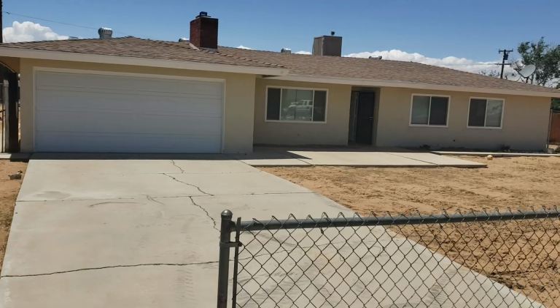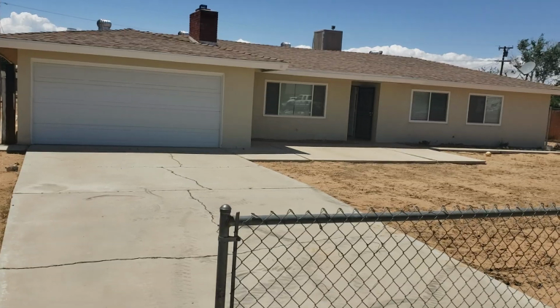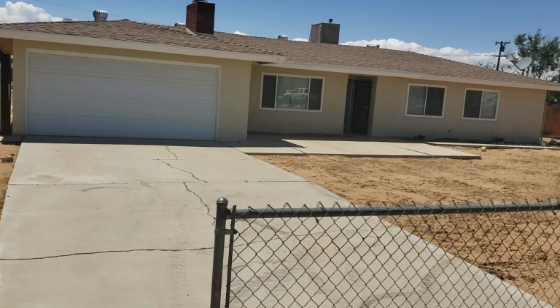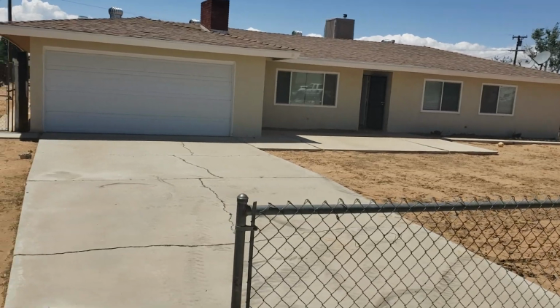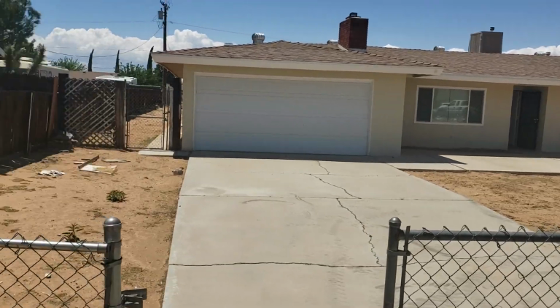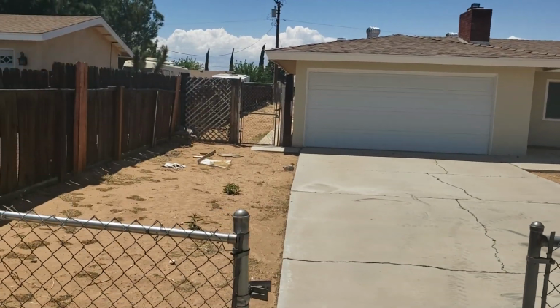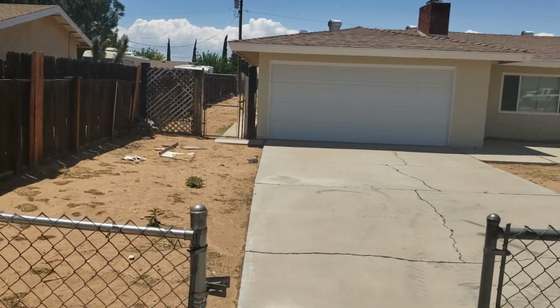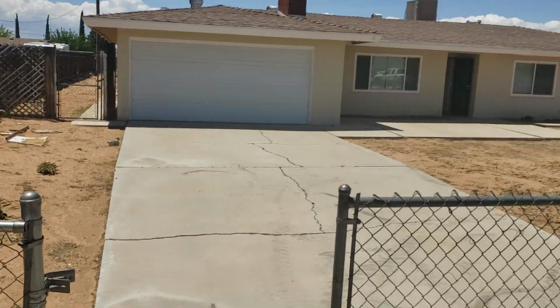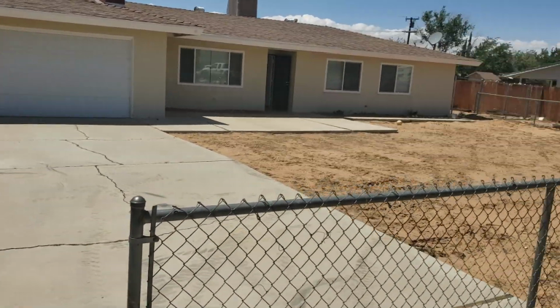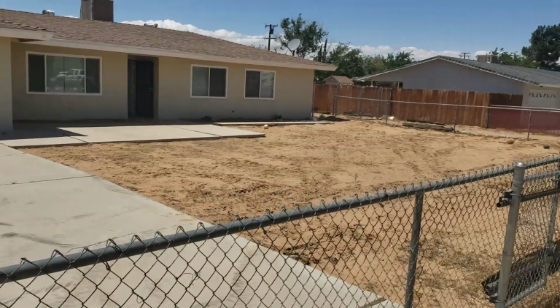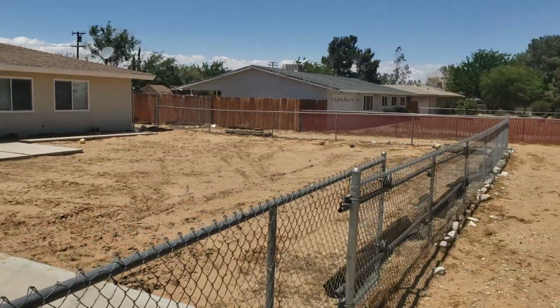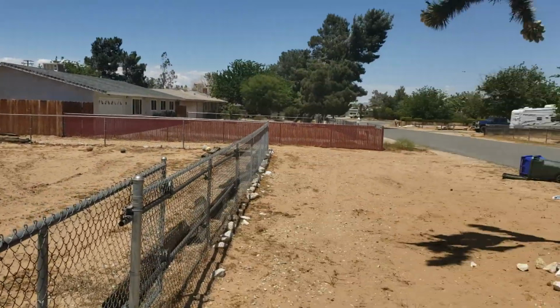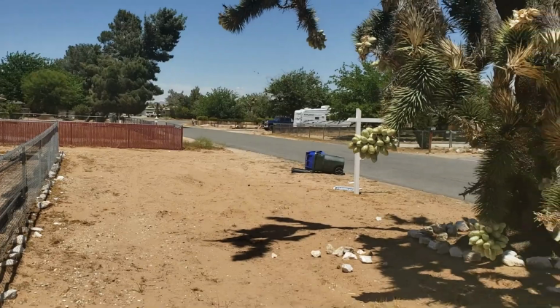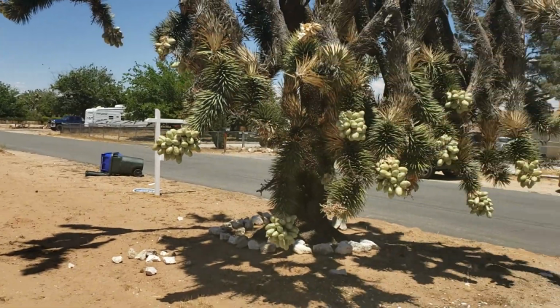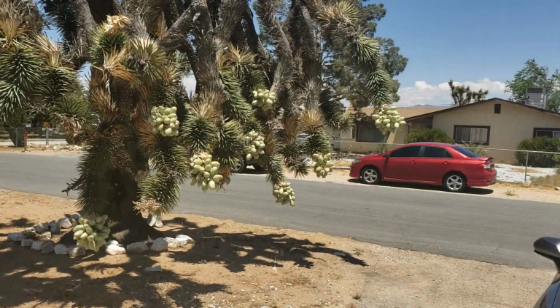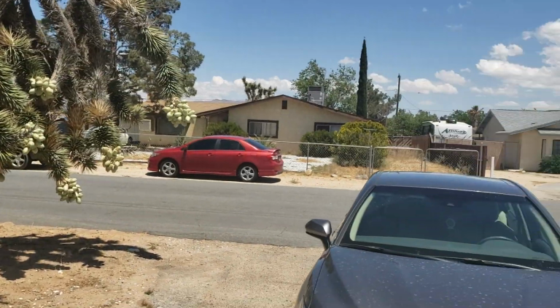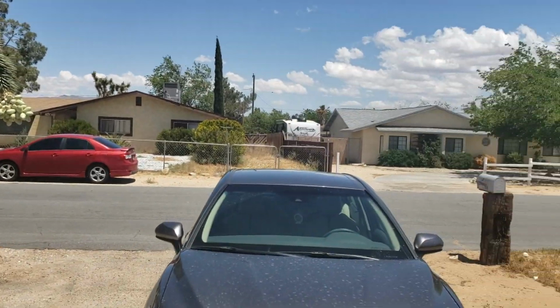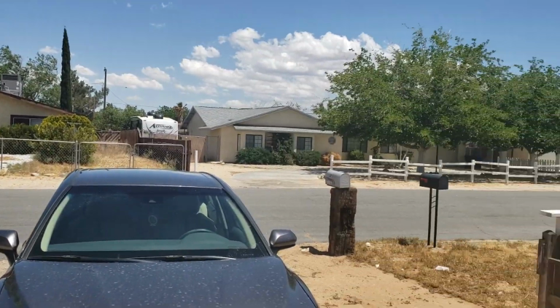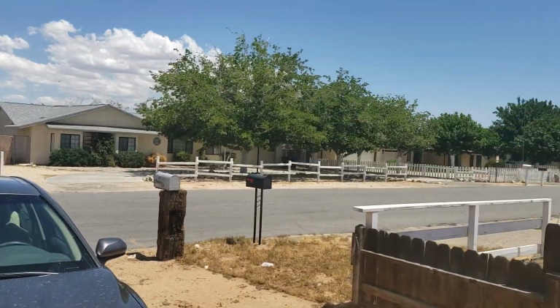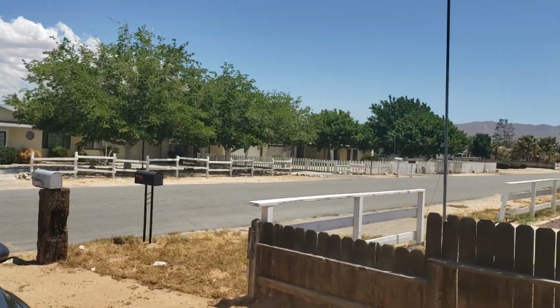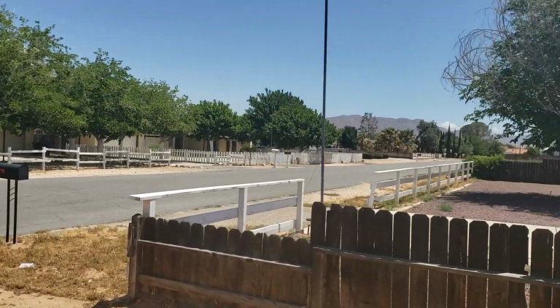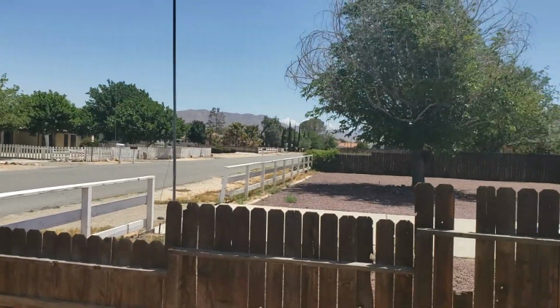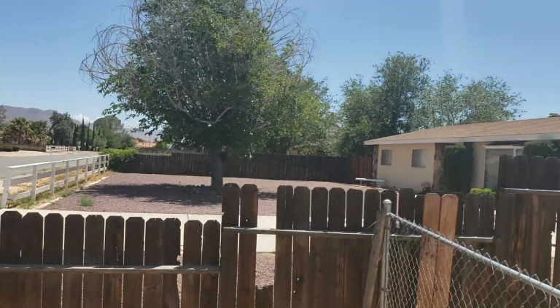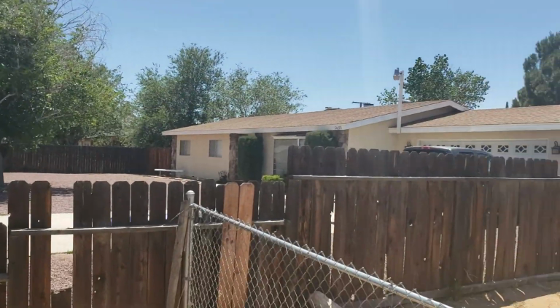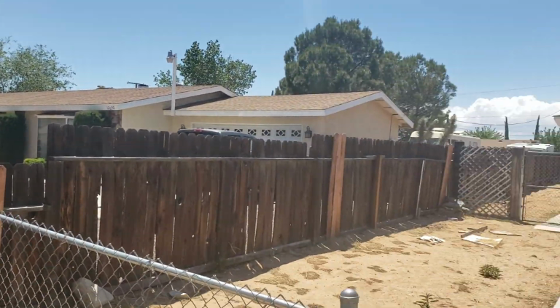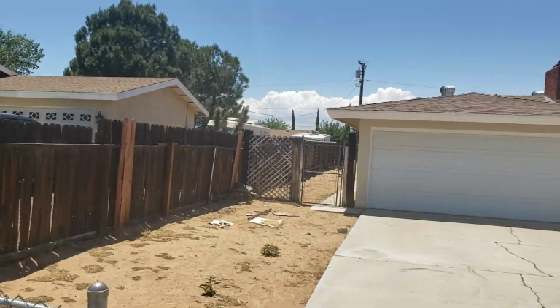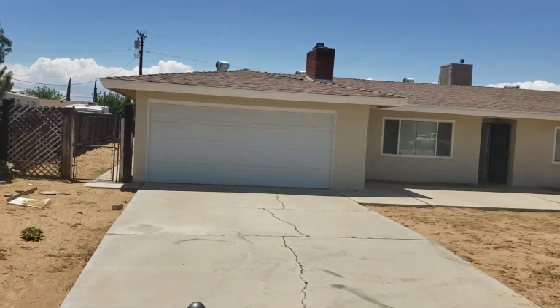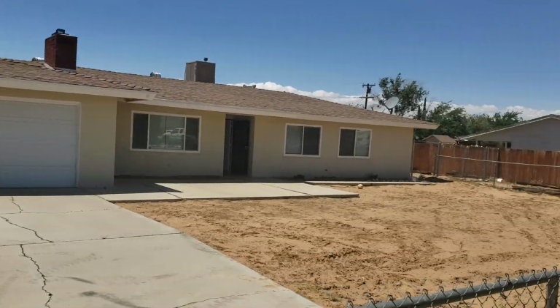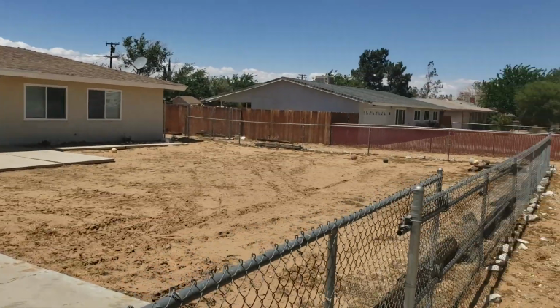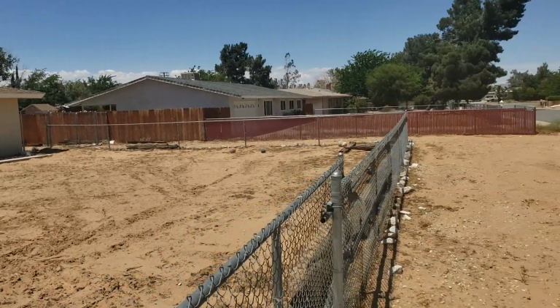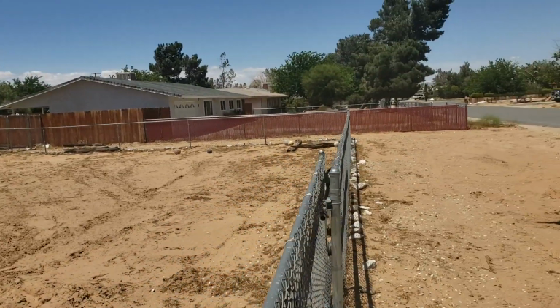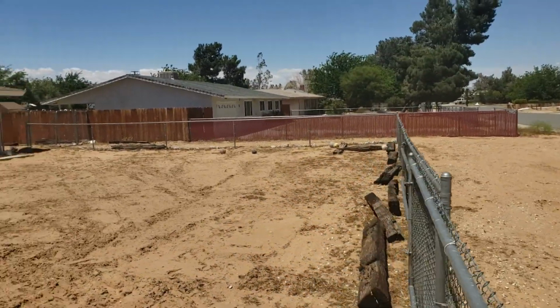Alright, here we are at Kawana. There's the neighborhood. There's the yard.